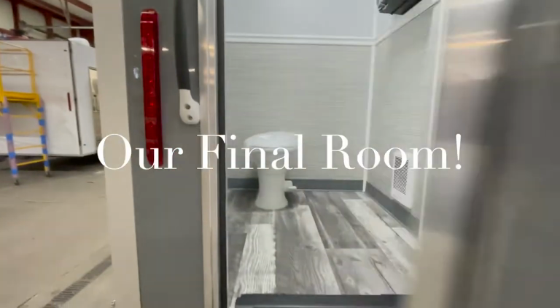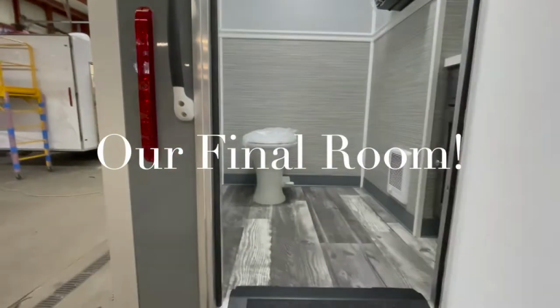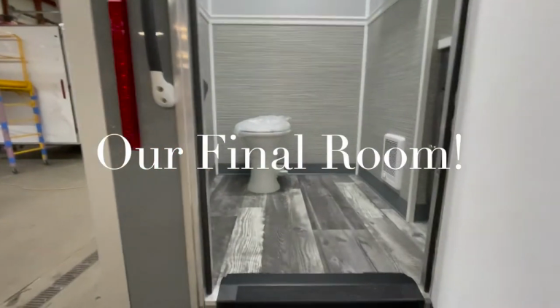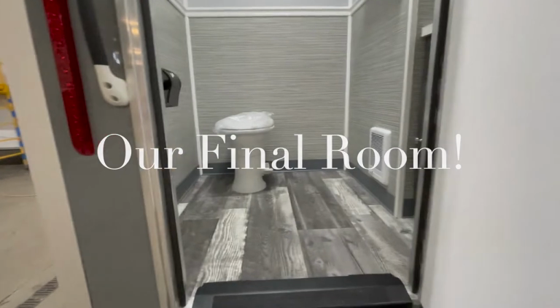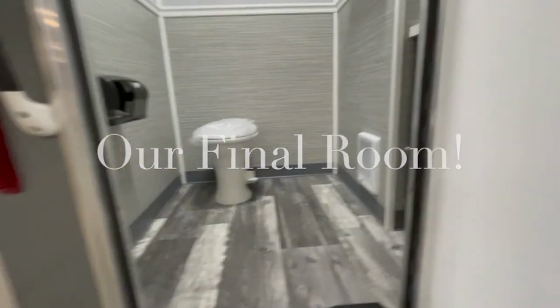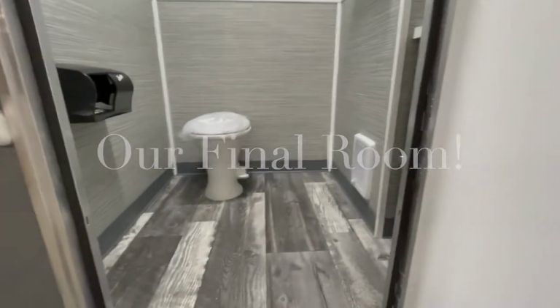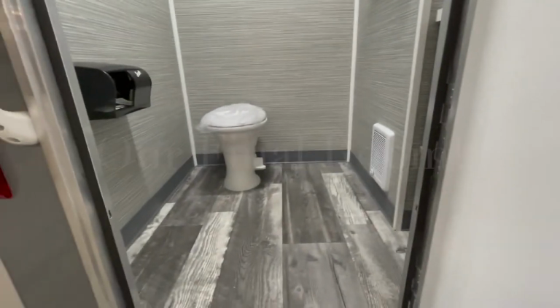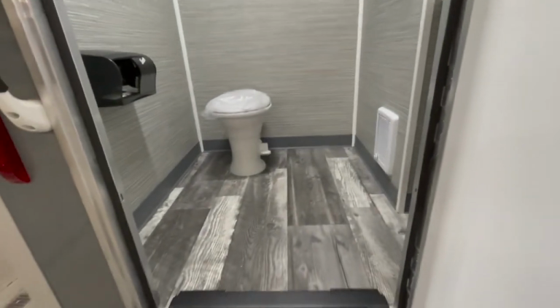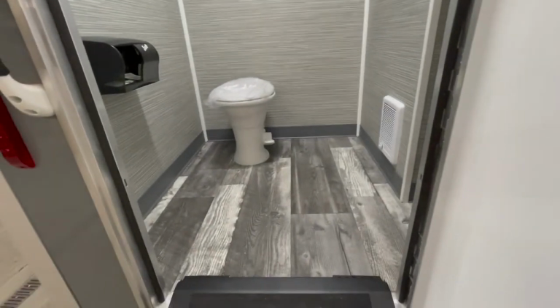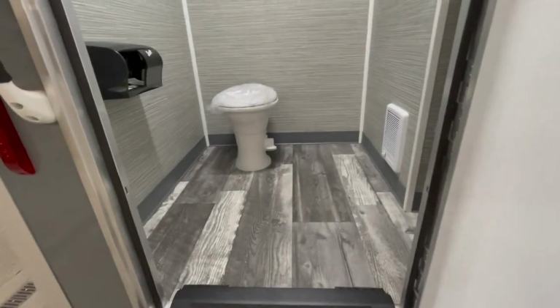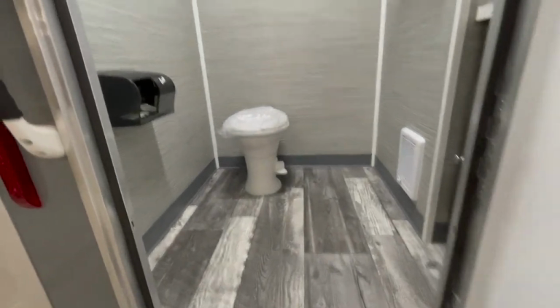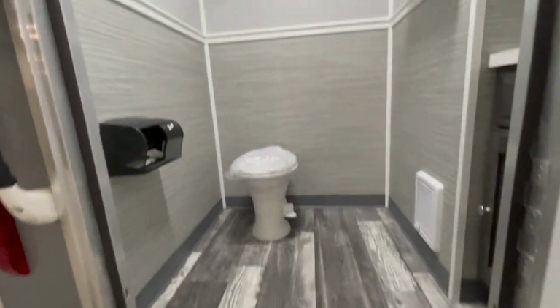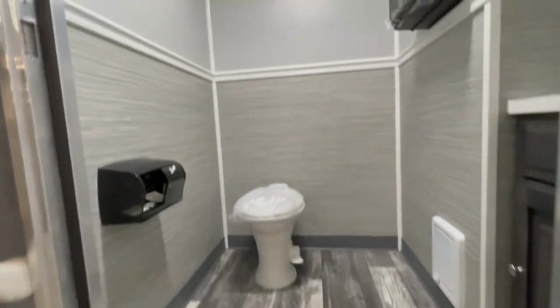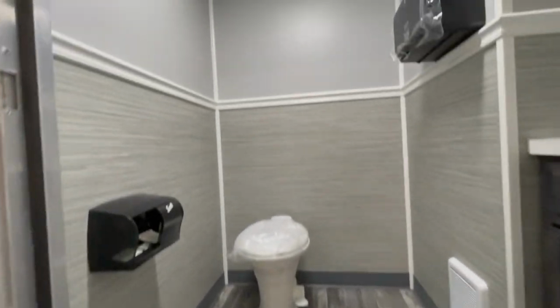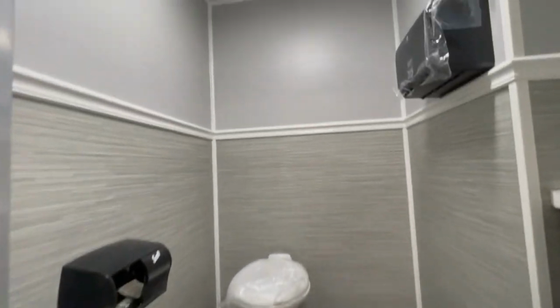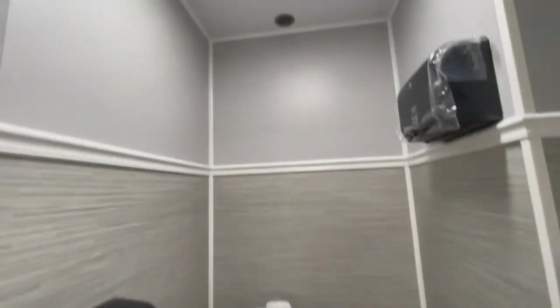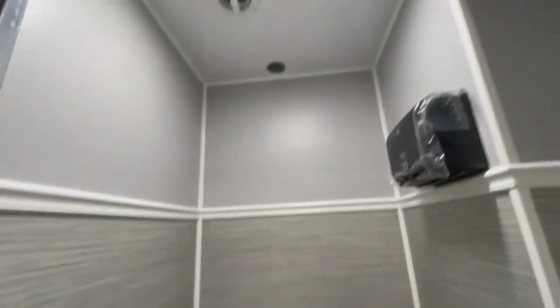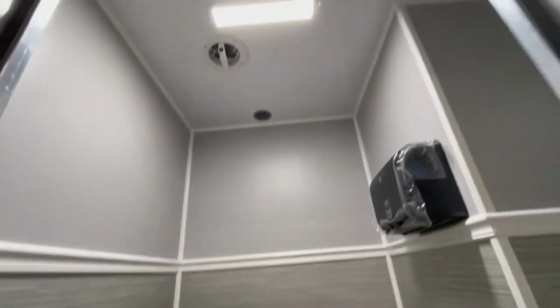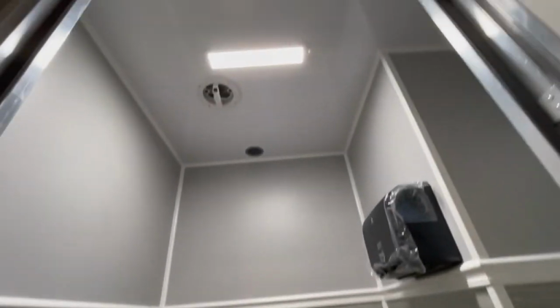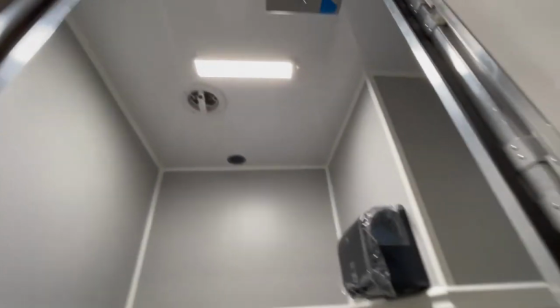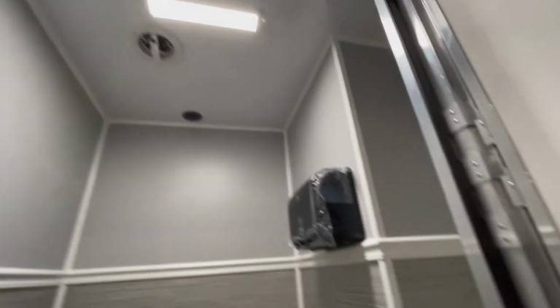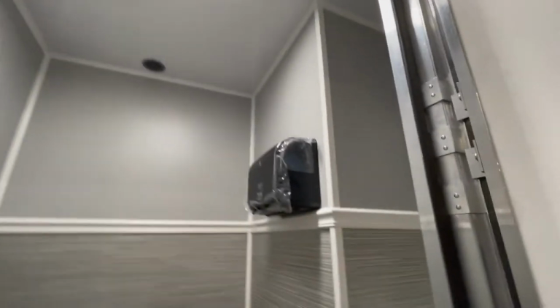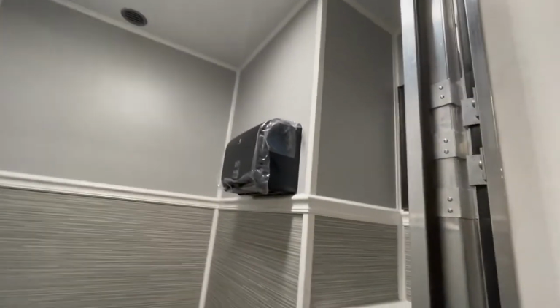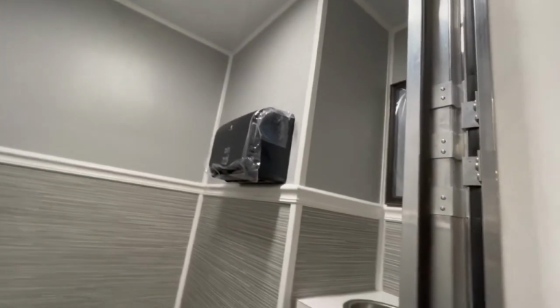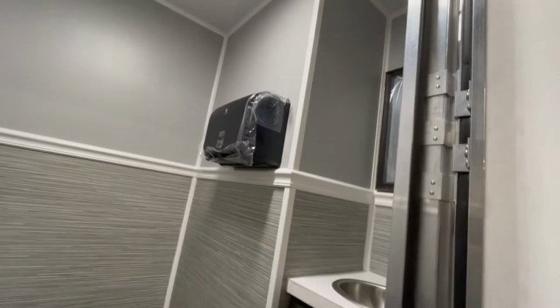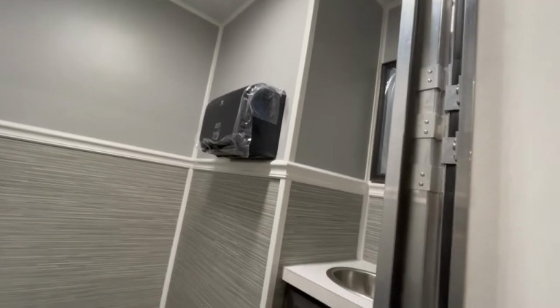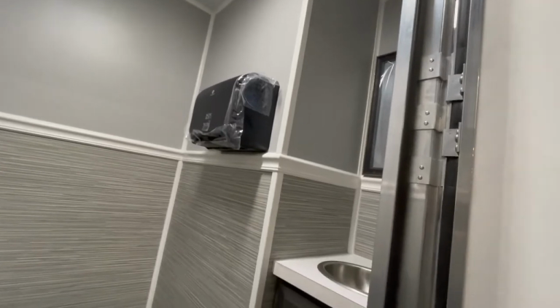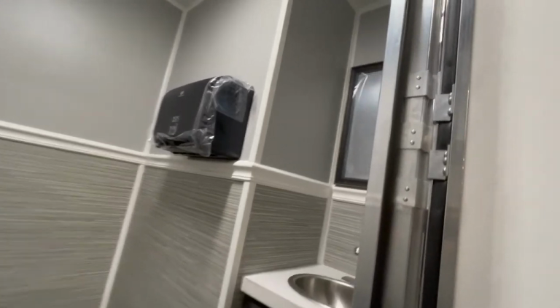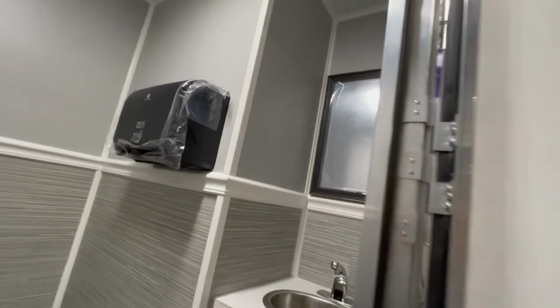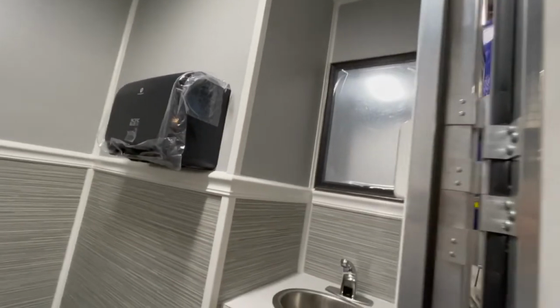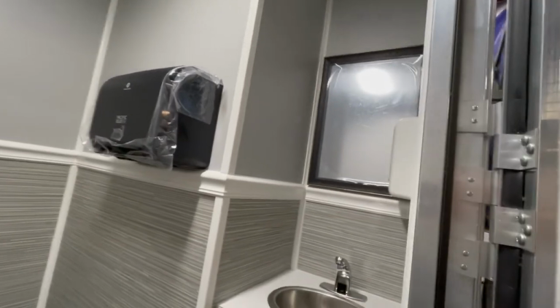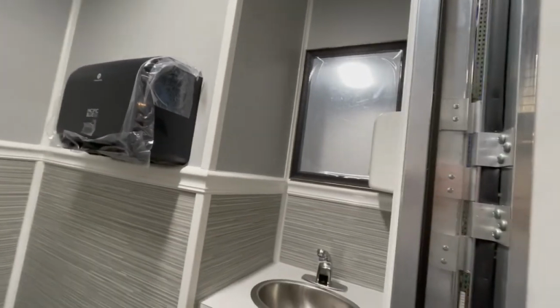As we take a look at the last room at the end of the trailer, you can take a look inside and see that the room layout is a bit different but still has the same amenities.